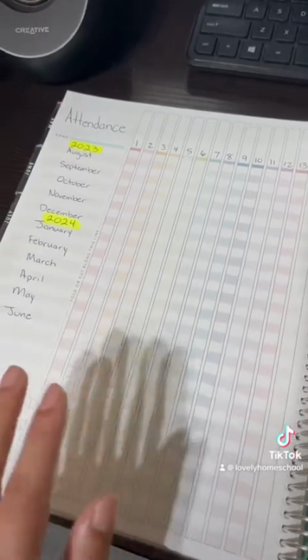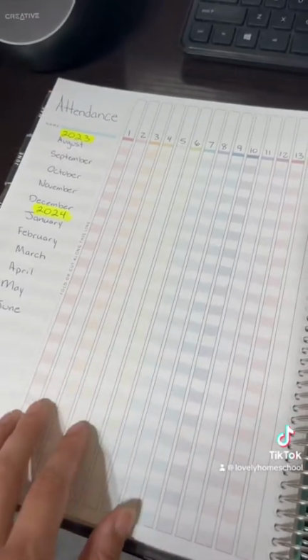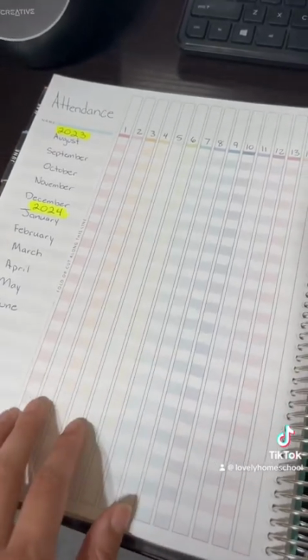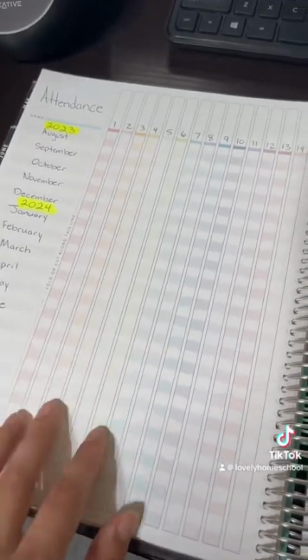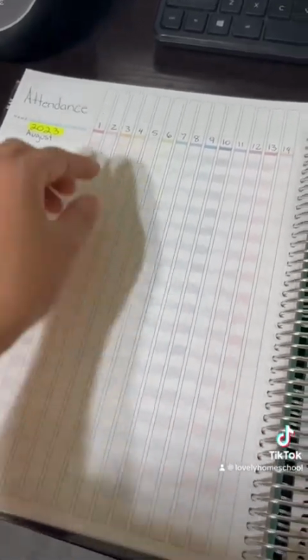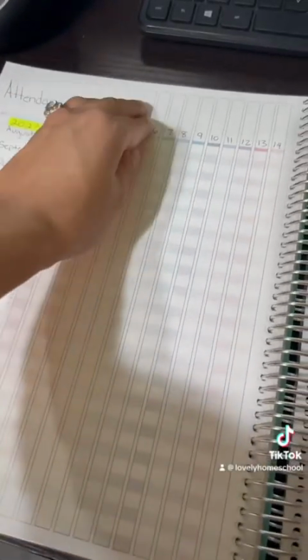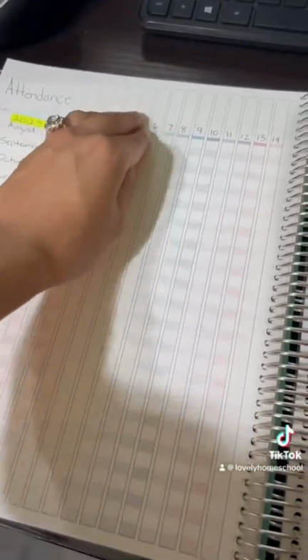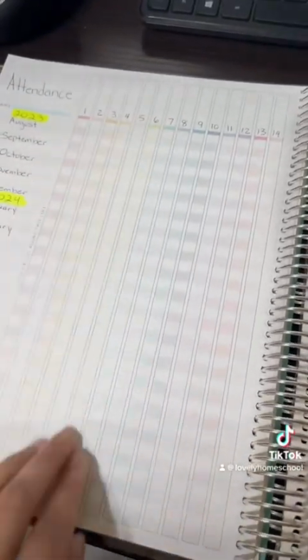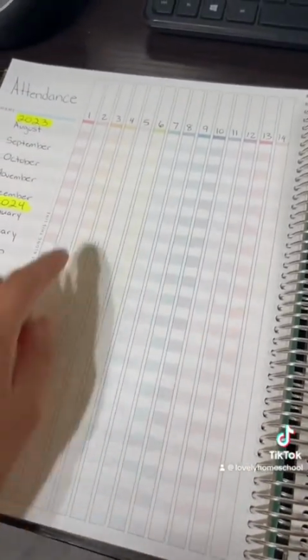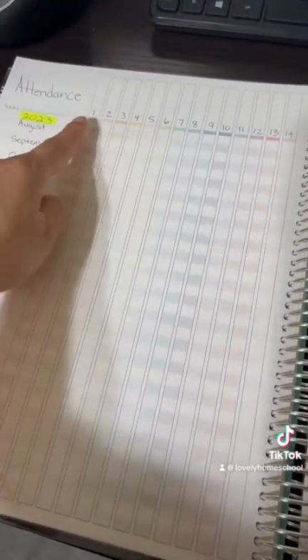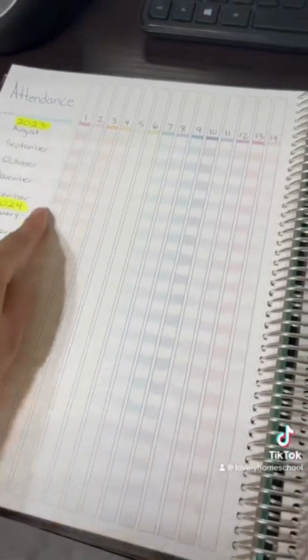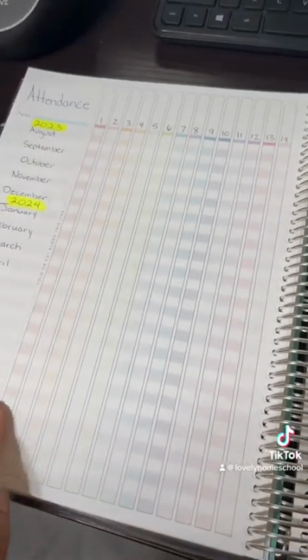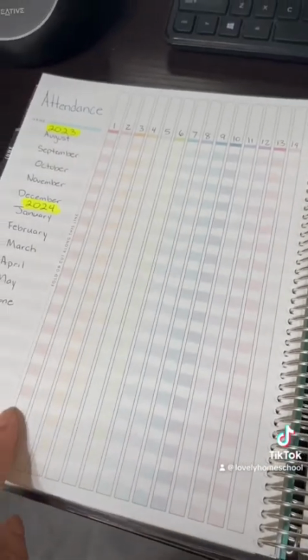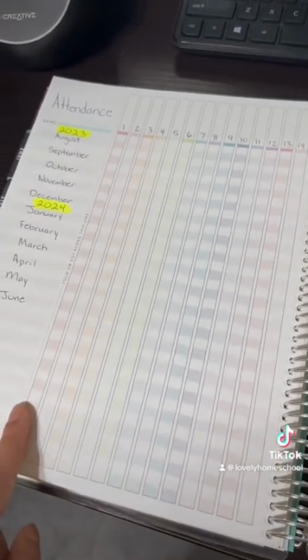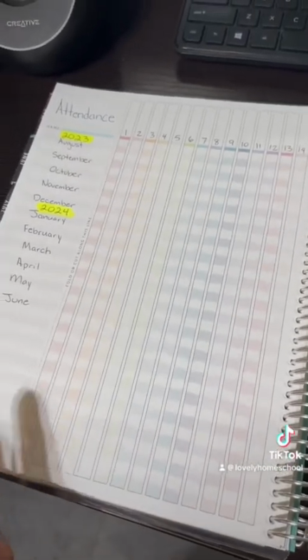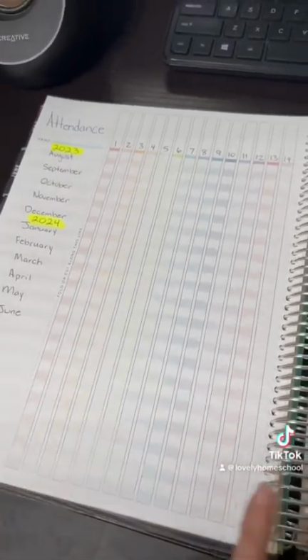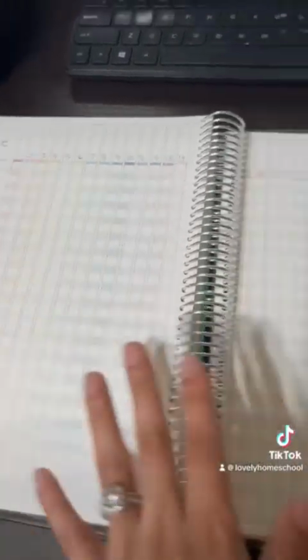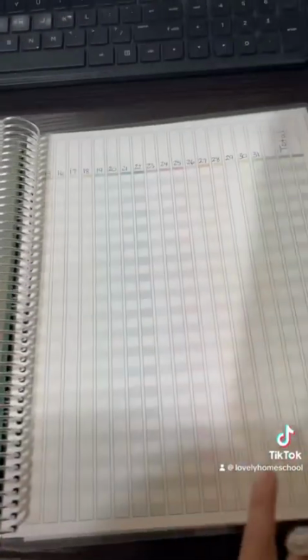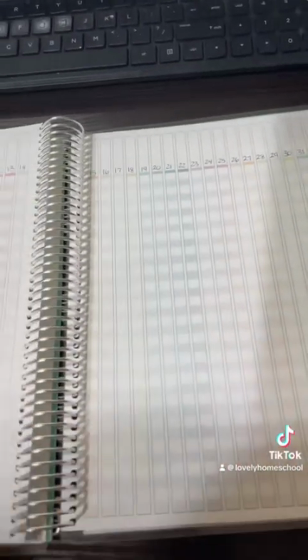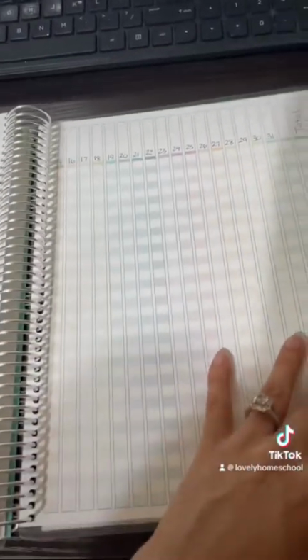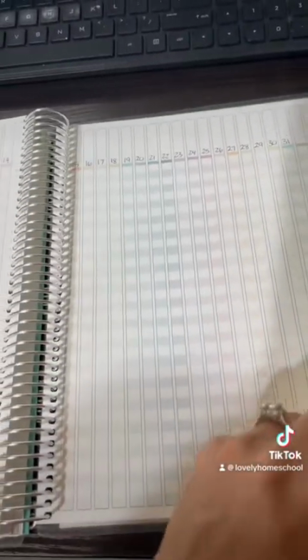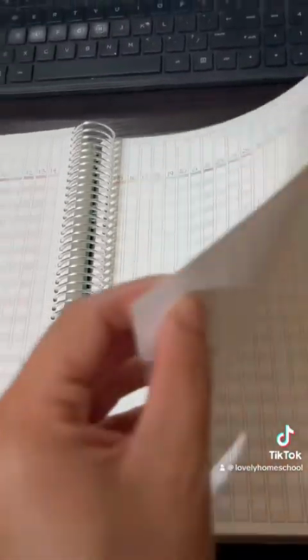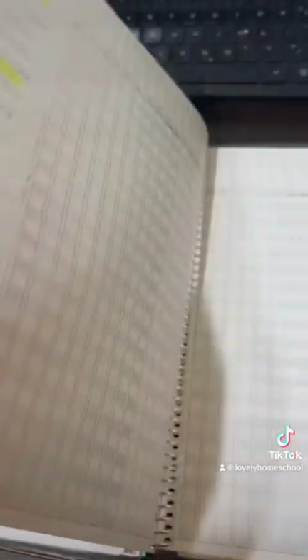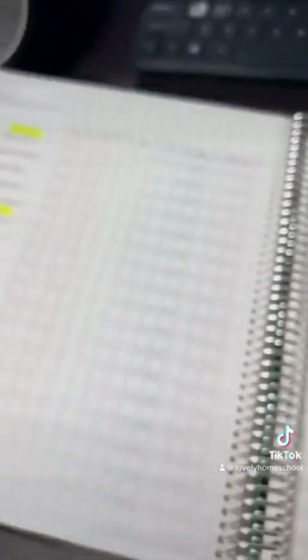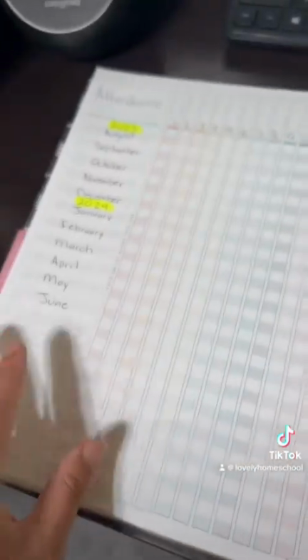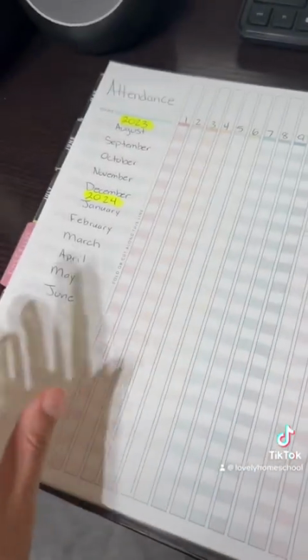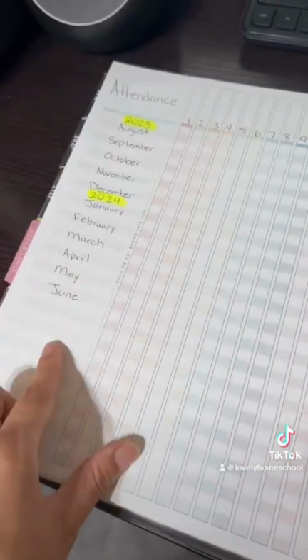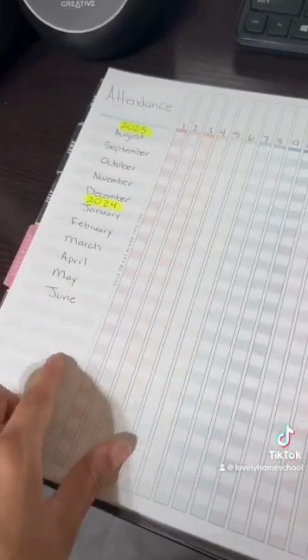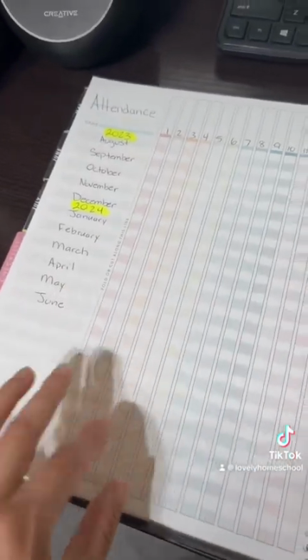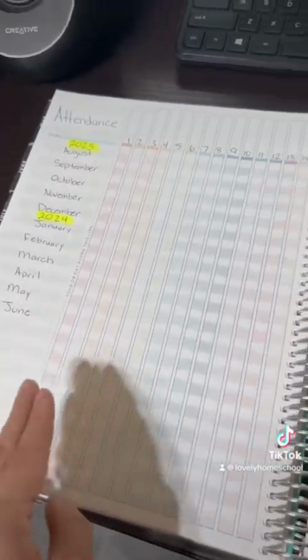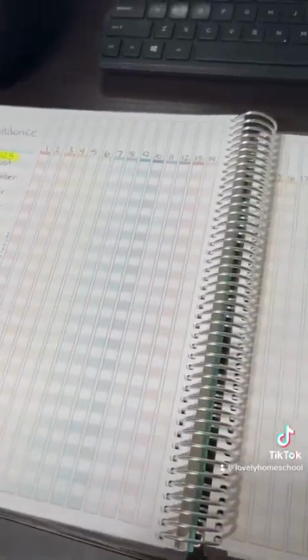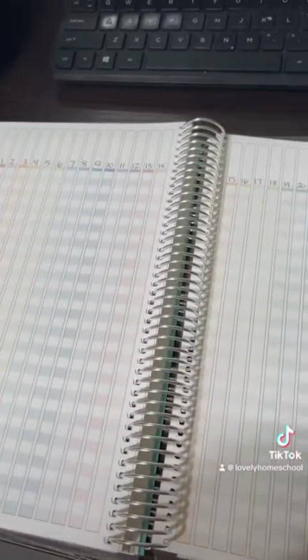I've seen some families use this going up and down, numbering it 1 through 31, but I just like this version better. You do have options. I have two attendance logs since I'm going to have two kids.